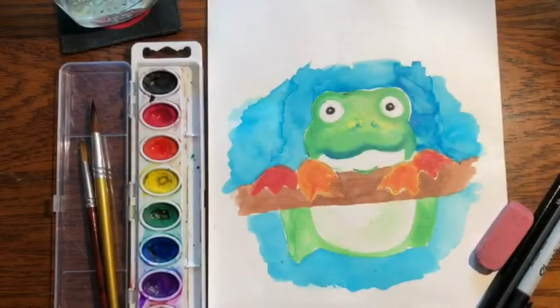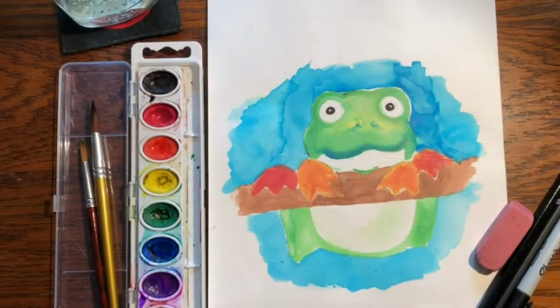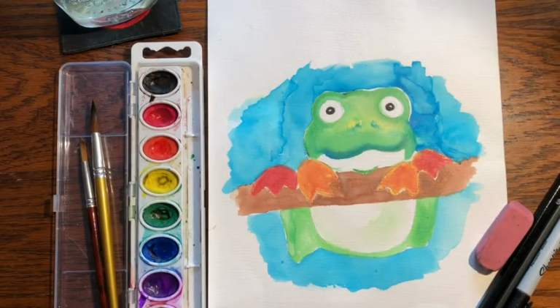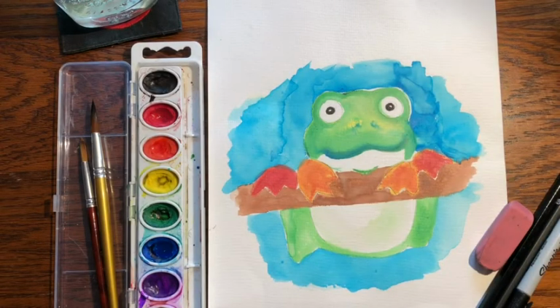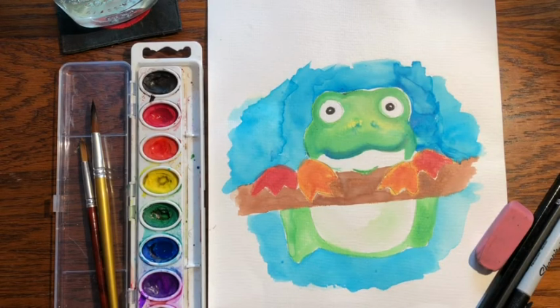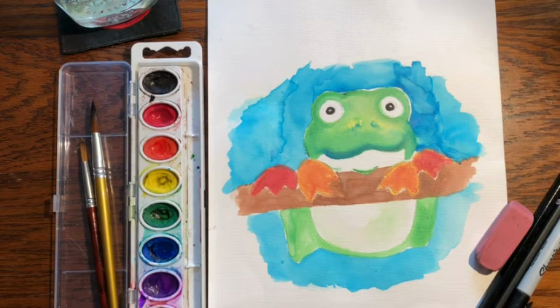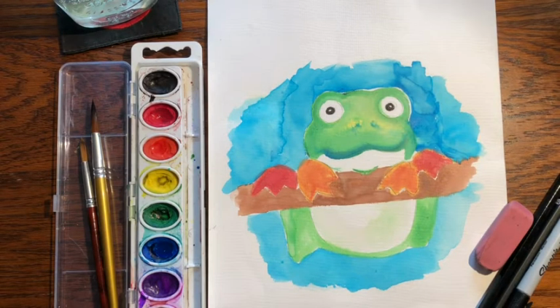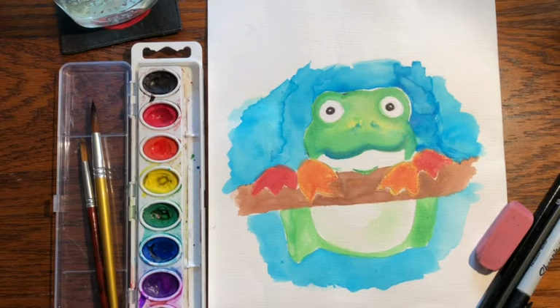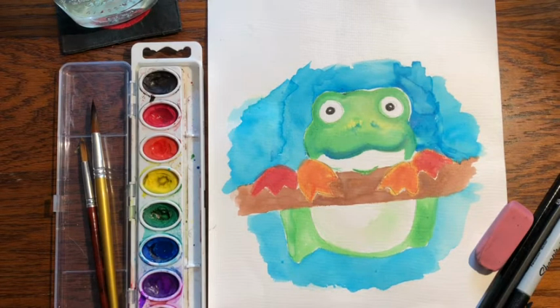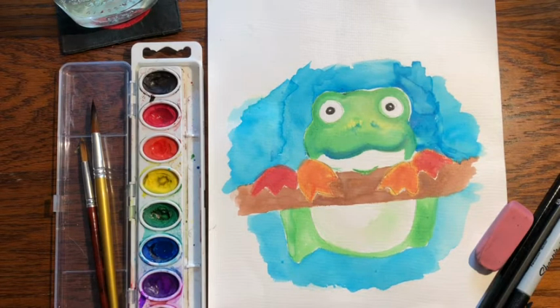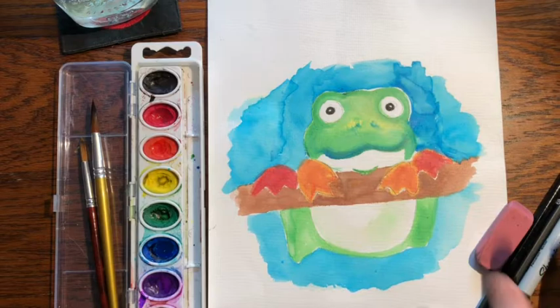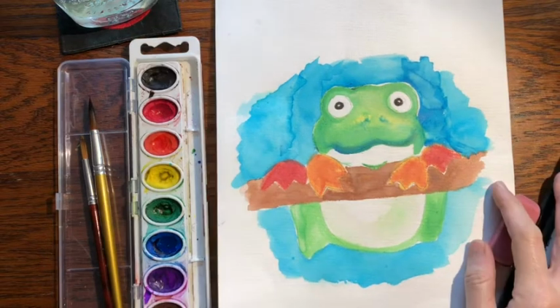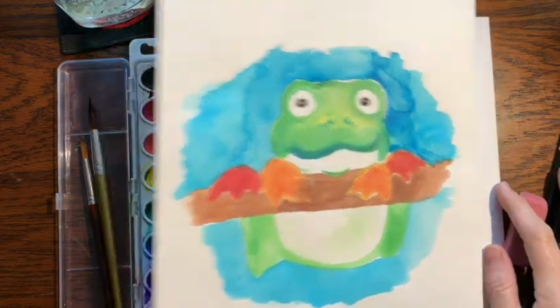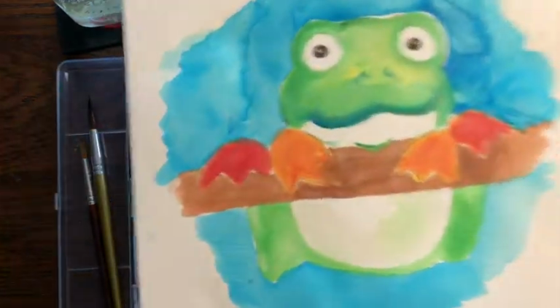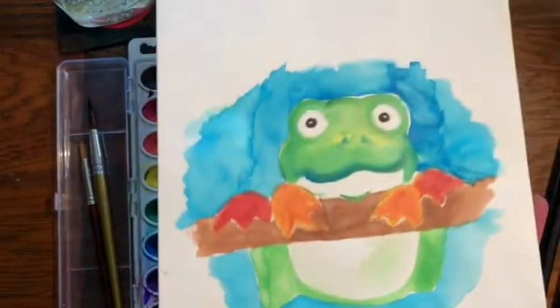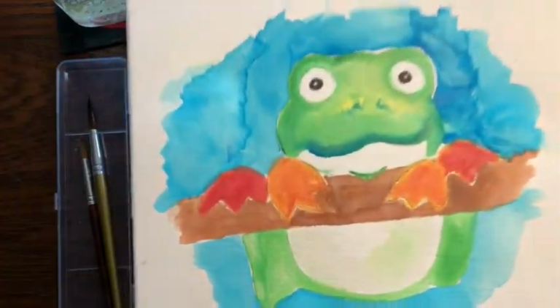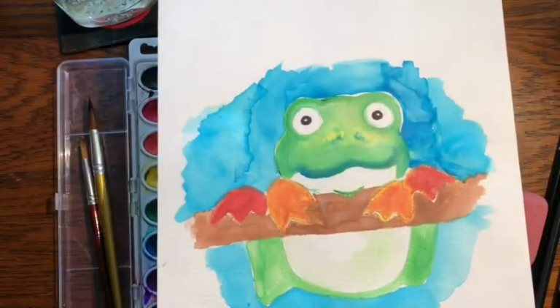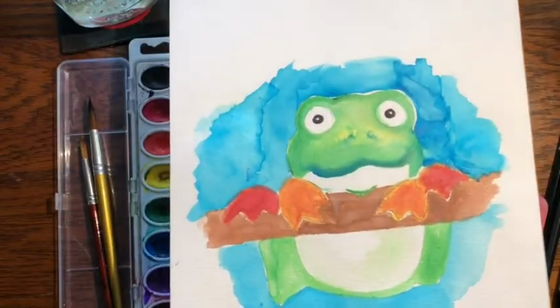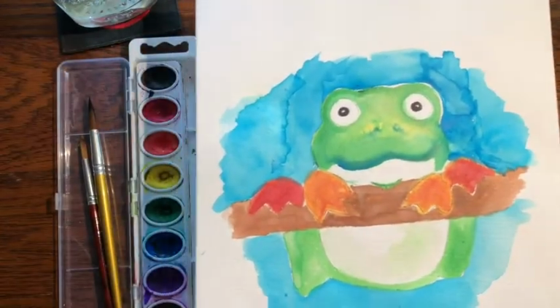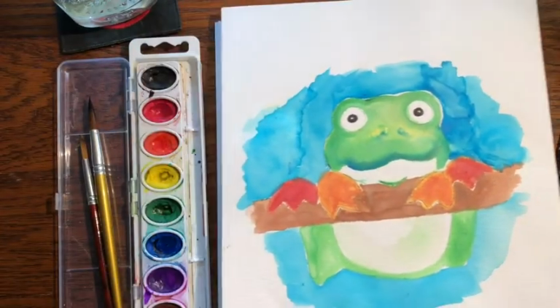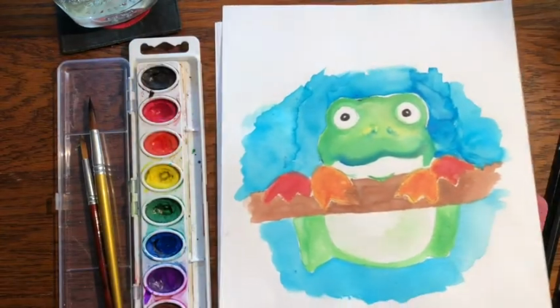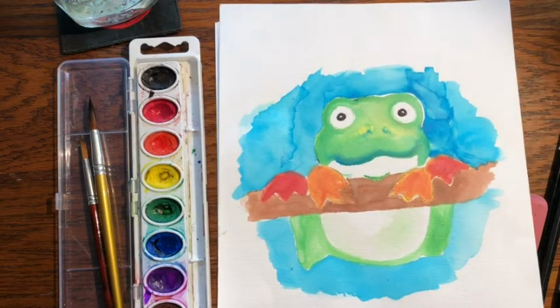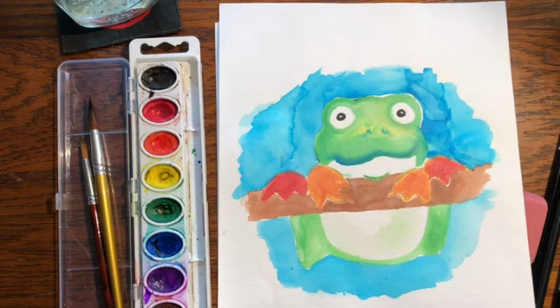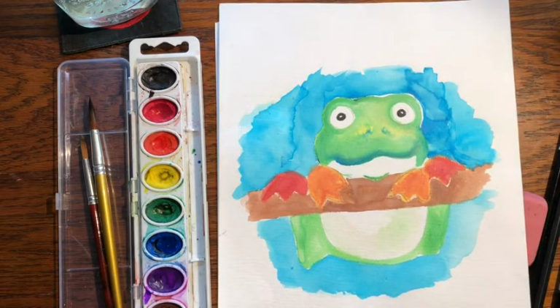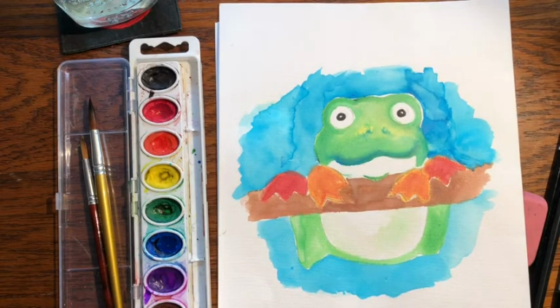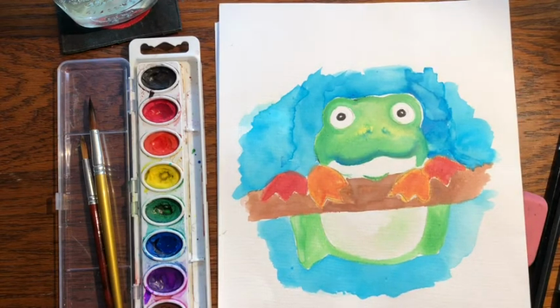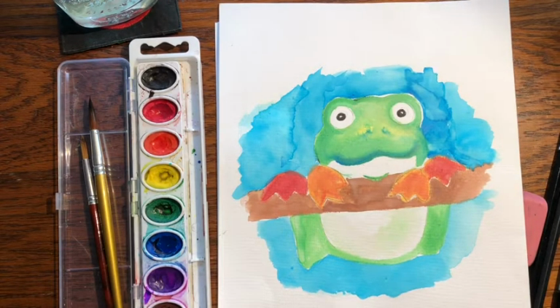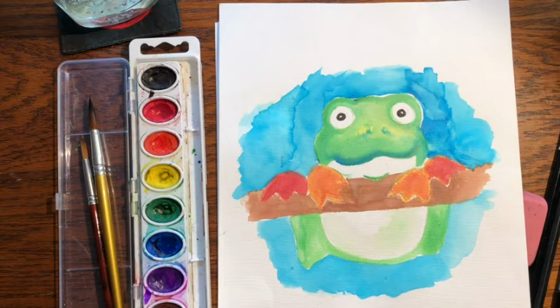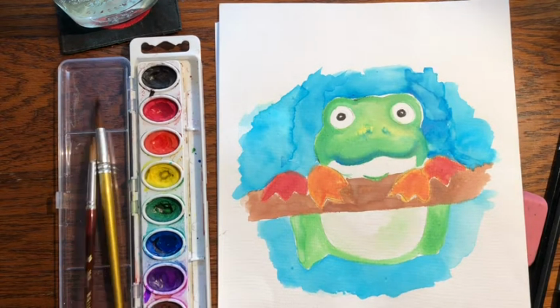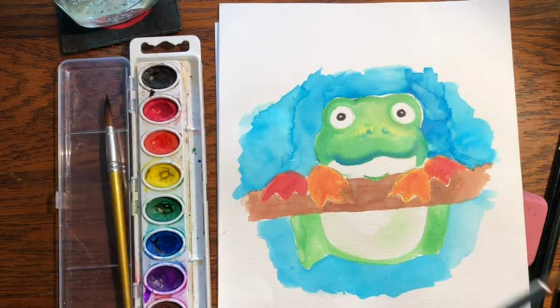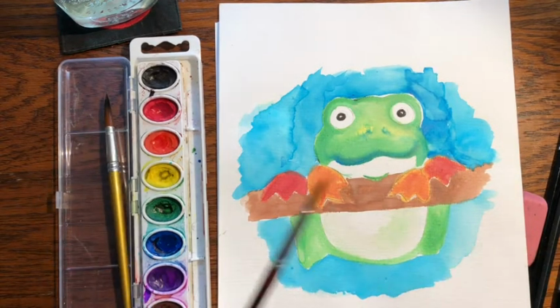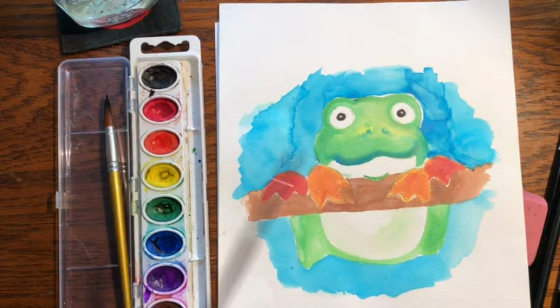Hi everybody, welcome back to Little Woods Art. It's springtime, so today I thought we would paint this watercolor frog. So if you want to join me, get your watercolors and your pencils and brushes, and let's get started.